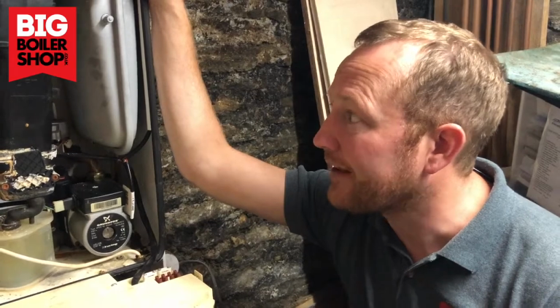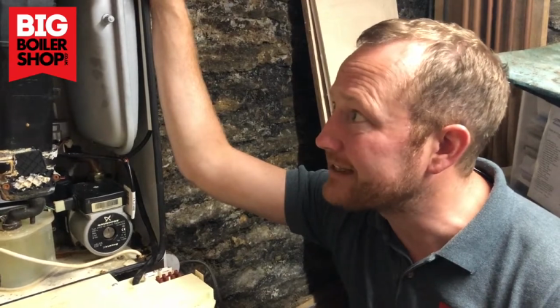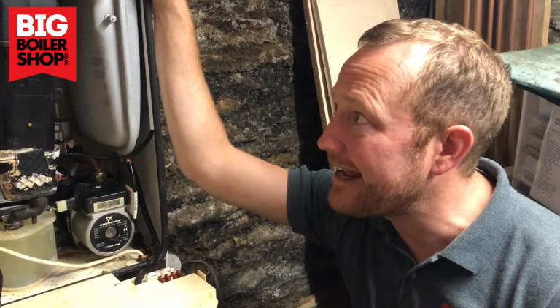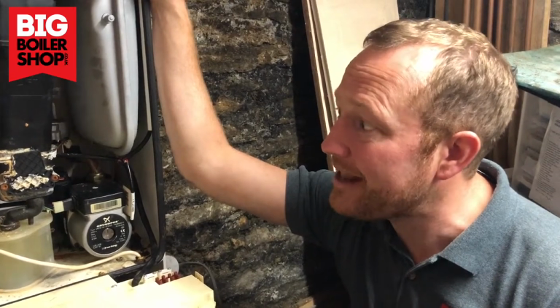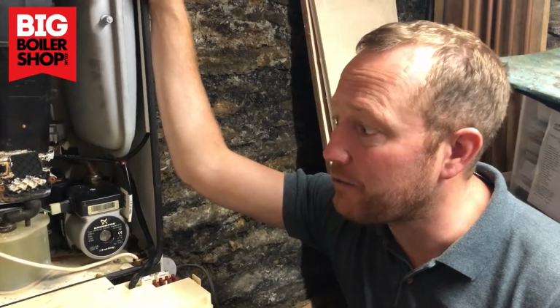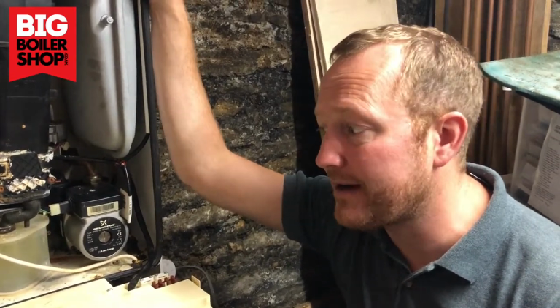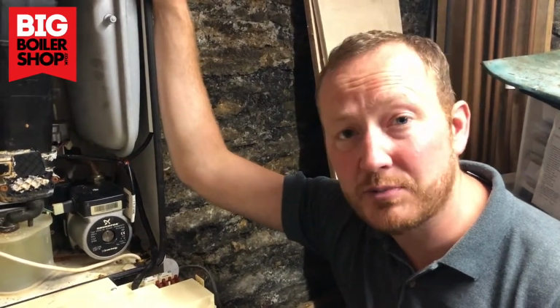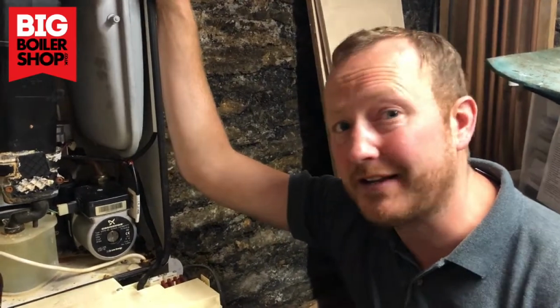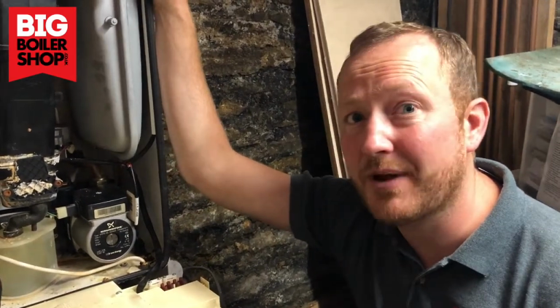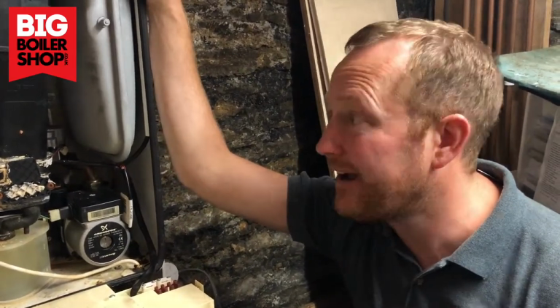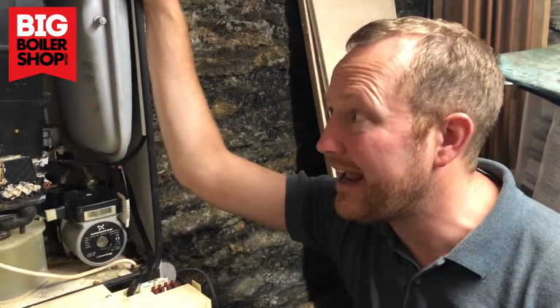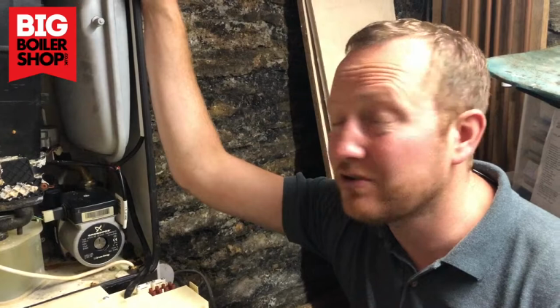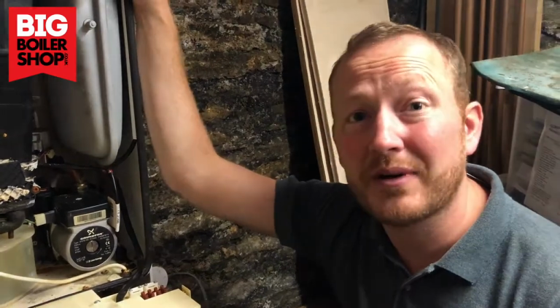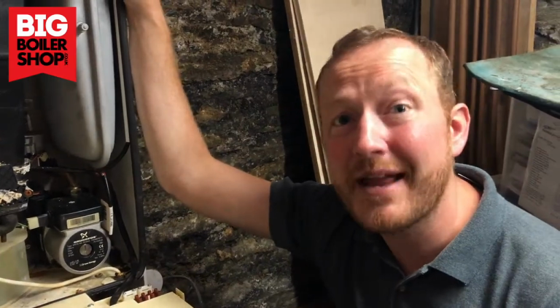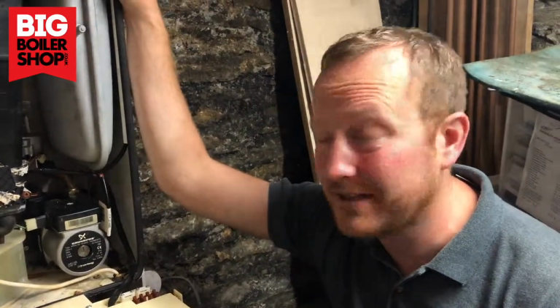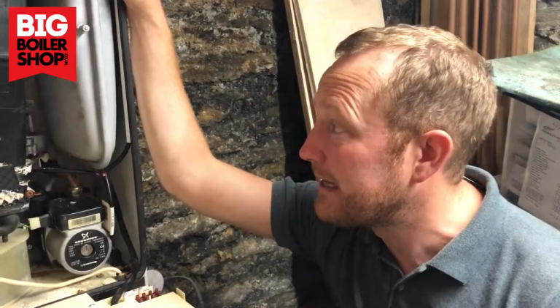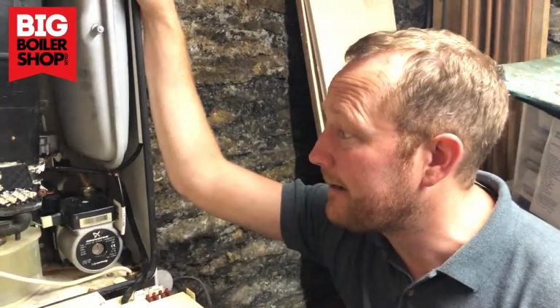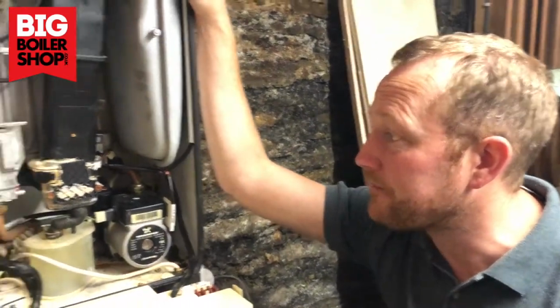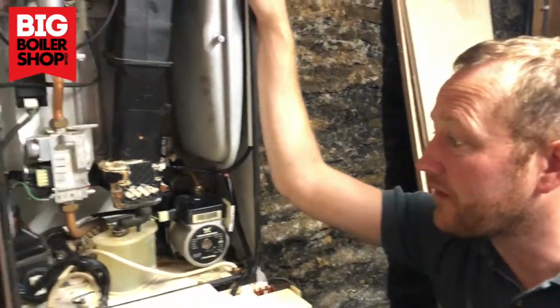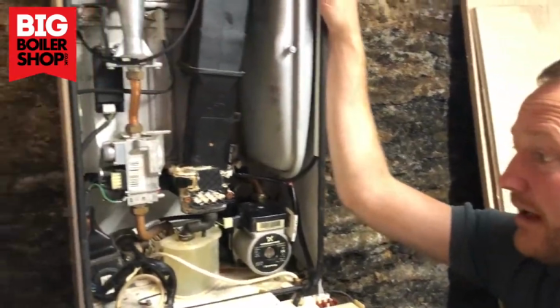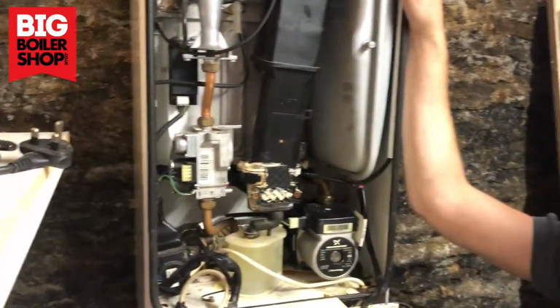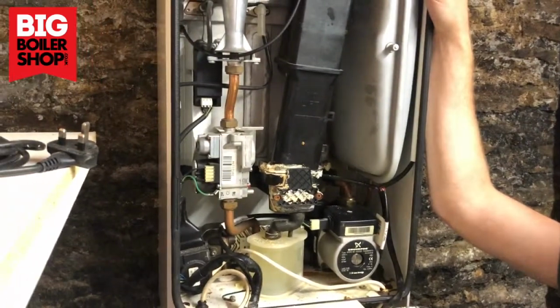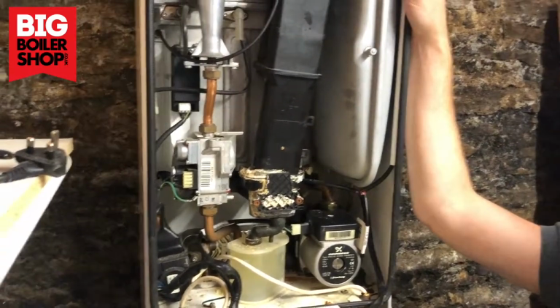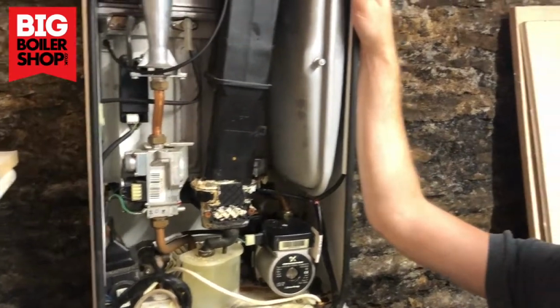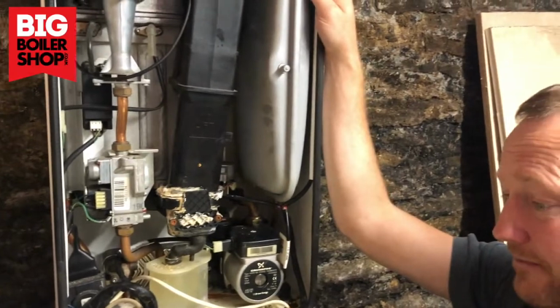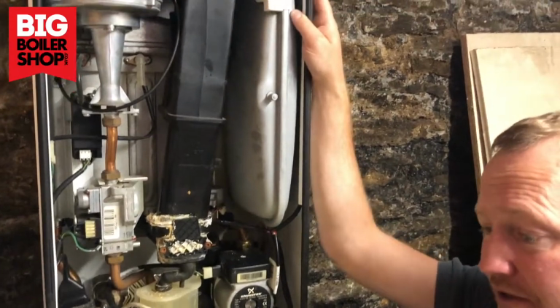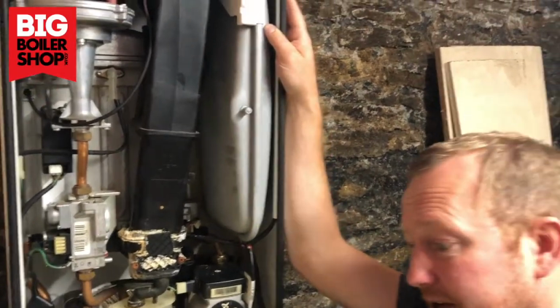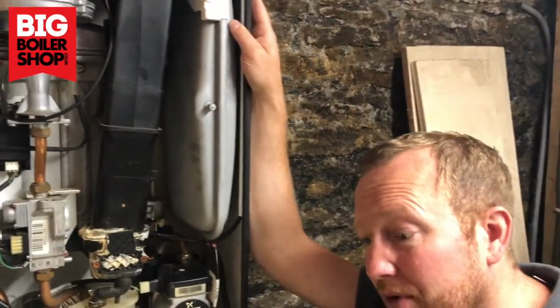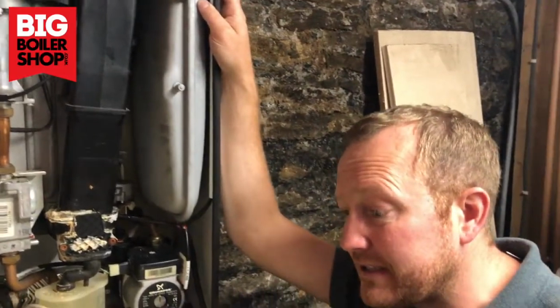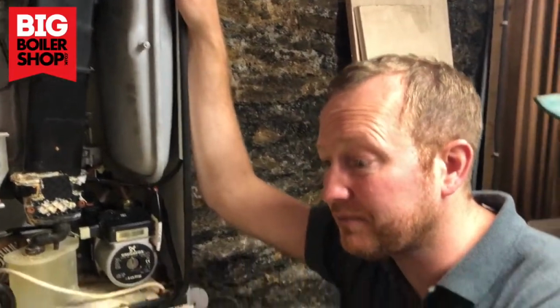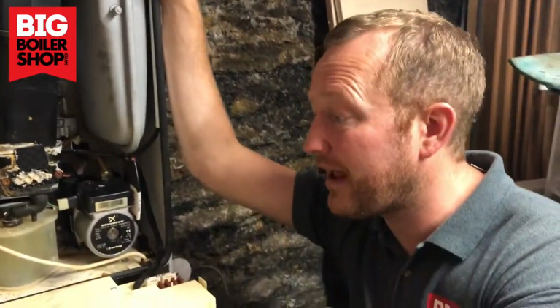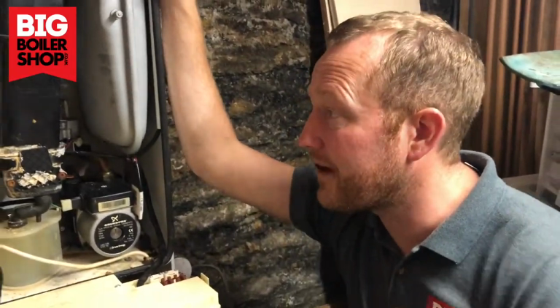That means anything that we find on this boiler that needs repairing, the customer's going to have to pay for it. It would have been far, far easier if they'd just had a boiler service done every year.